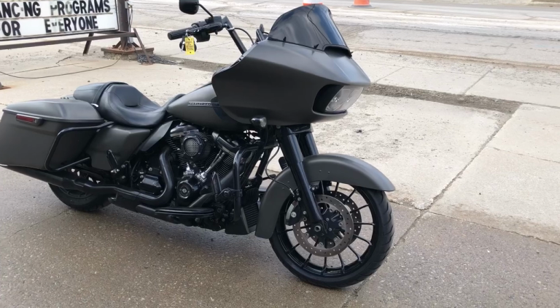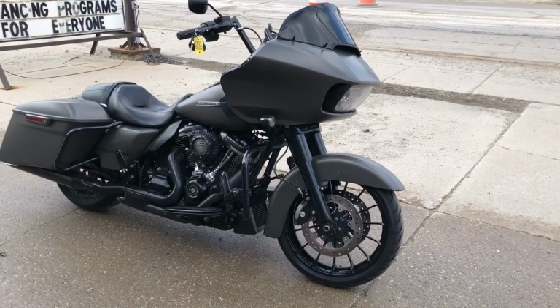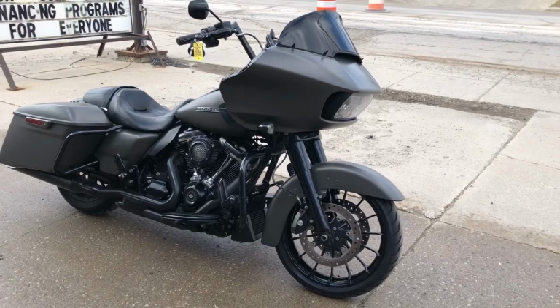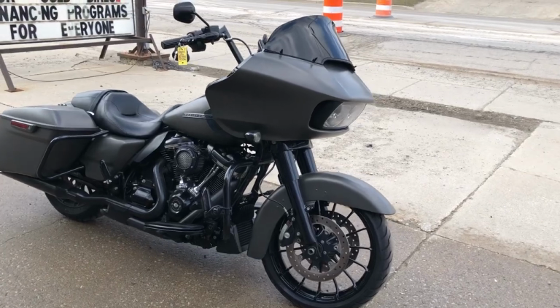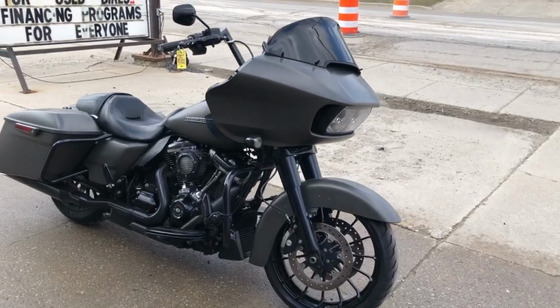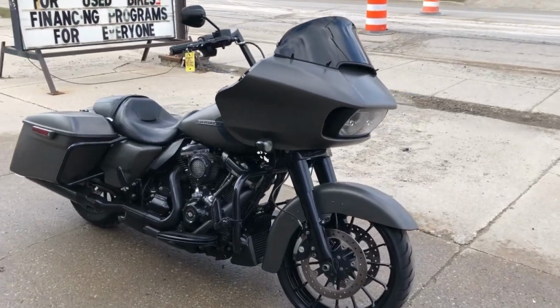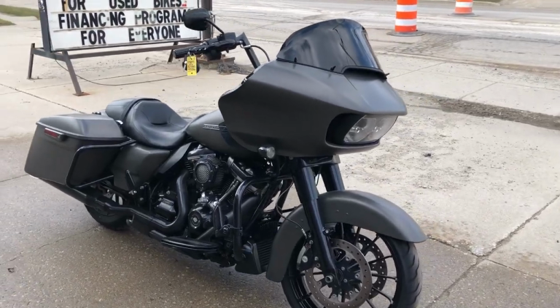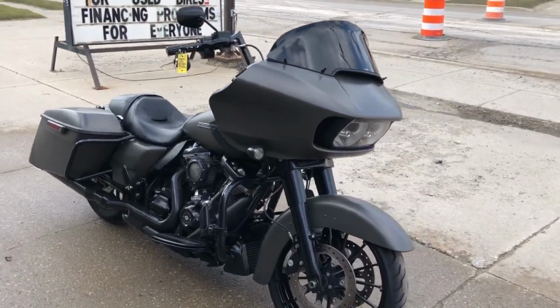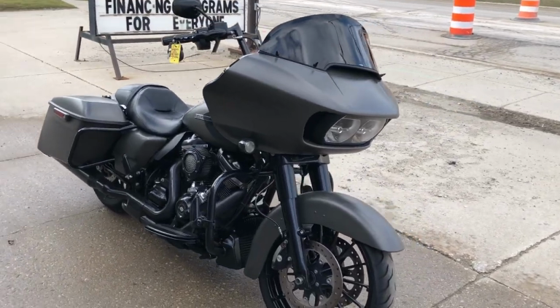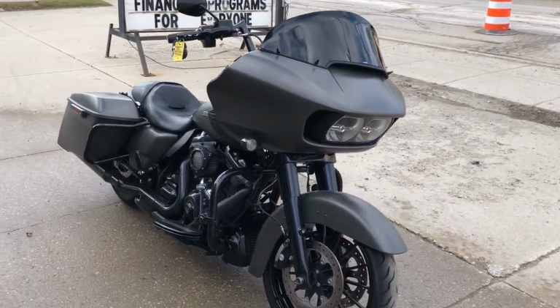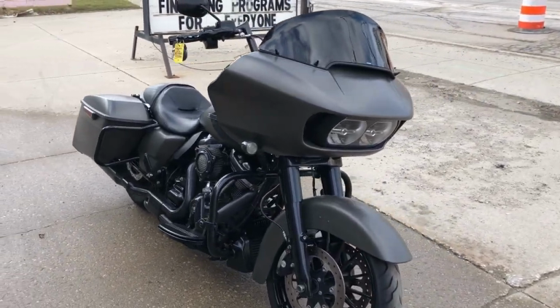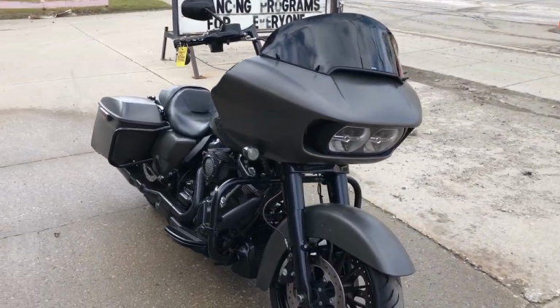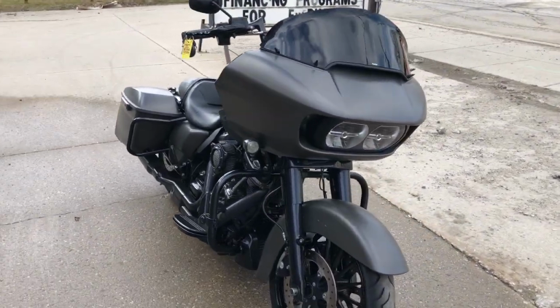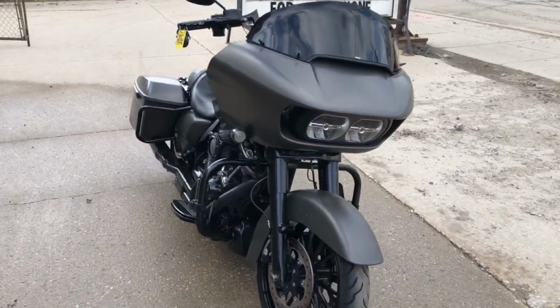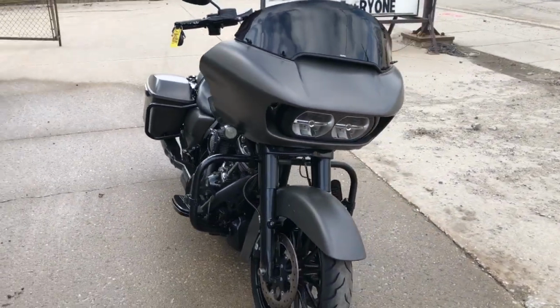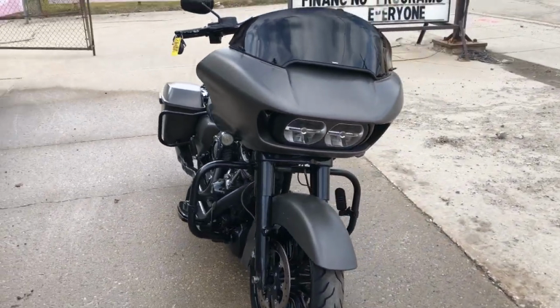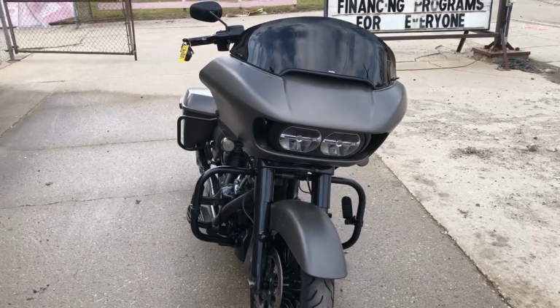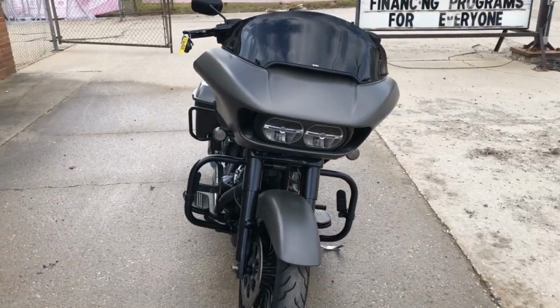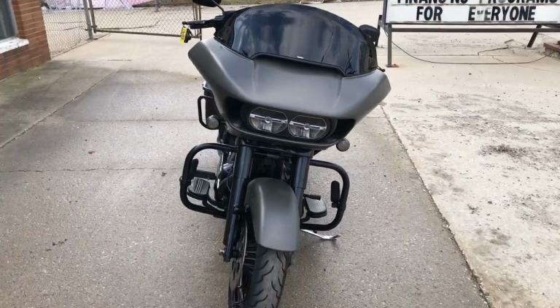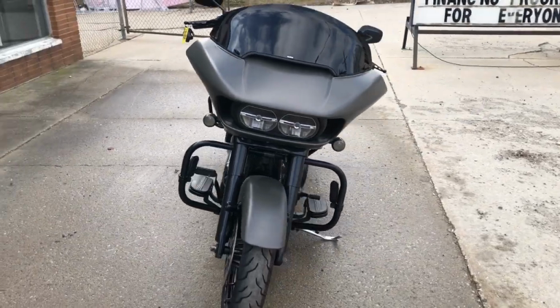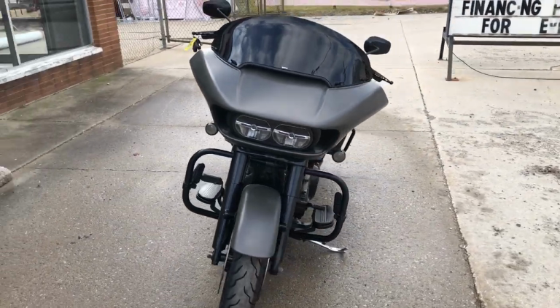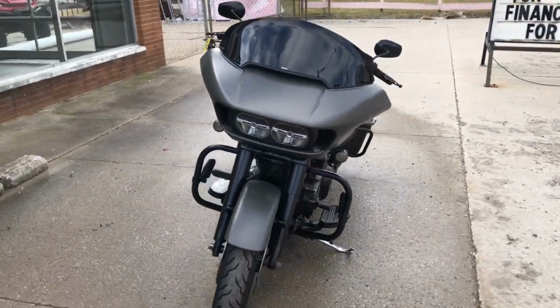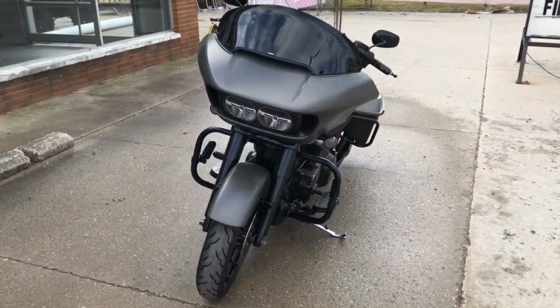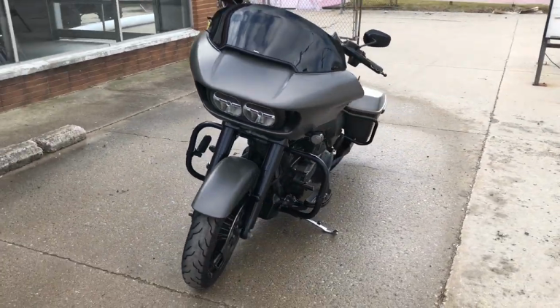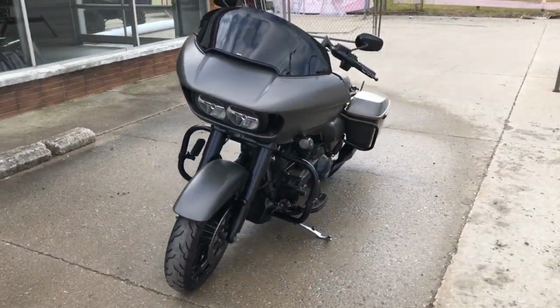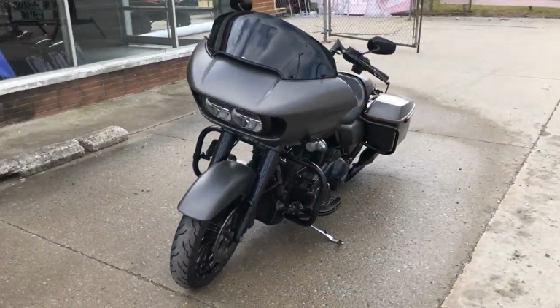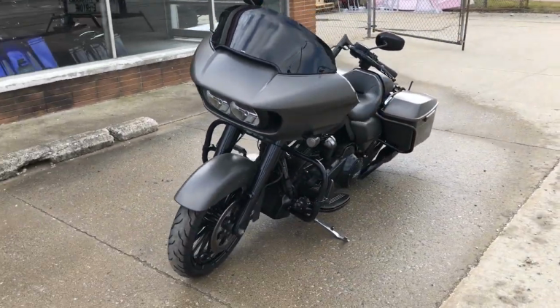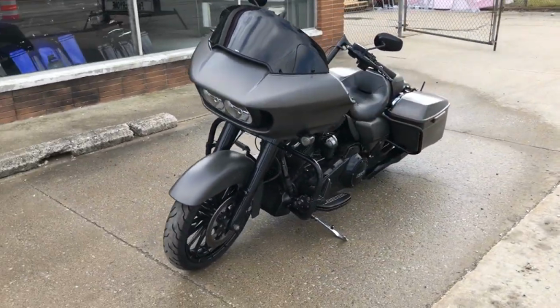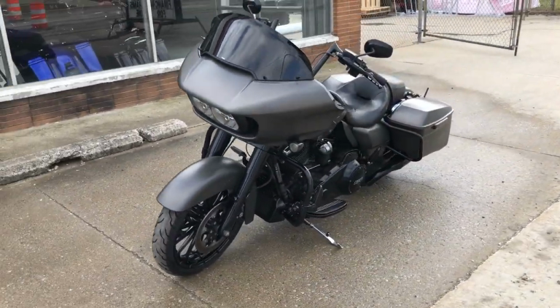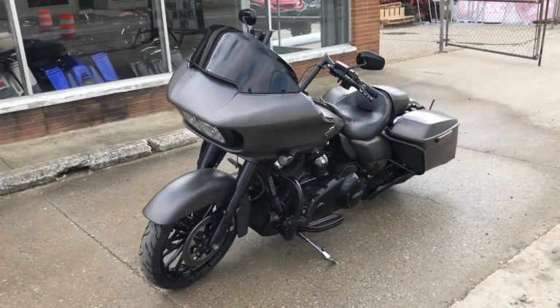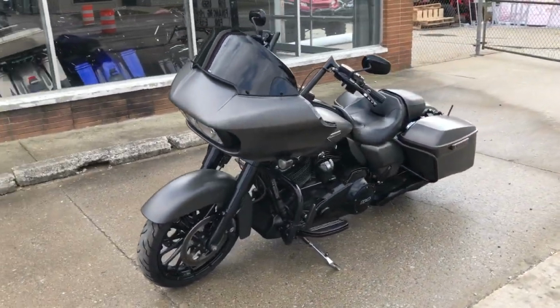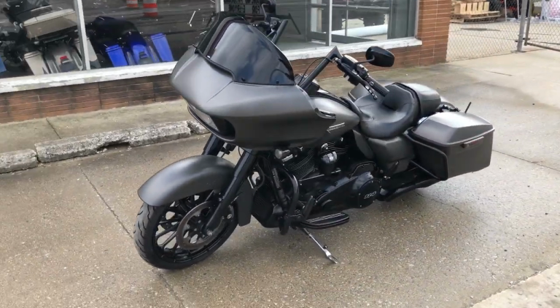Hey guys, ApprovalPowerSports.com here doing some videos on some stuff that just came into the showroom. This one here — 2019 Road Glide Special, 114 cubic inch Milwaukee 8 motor.